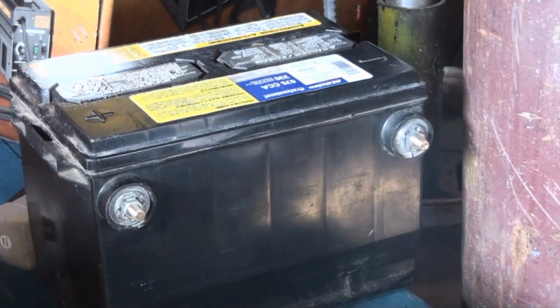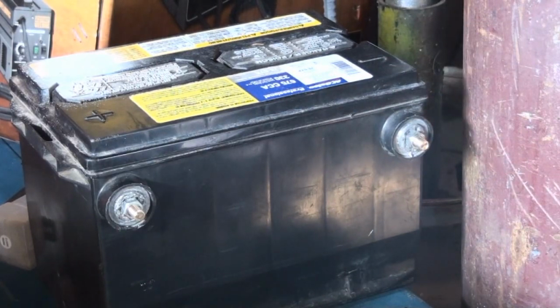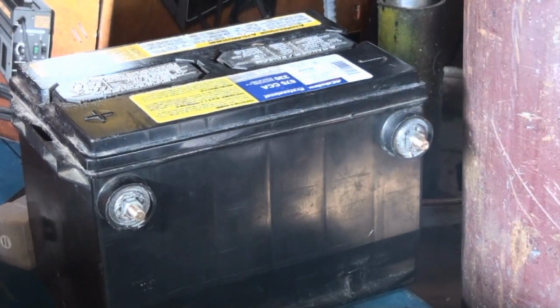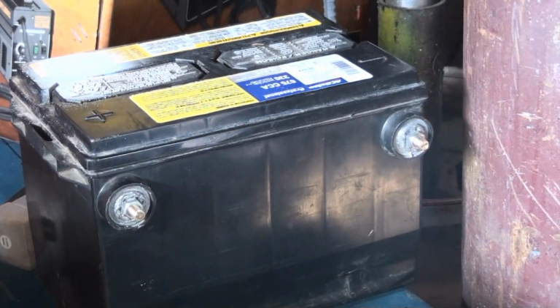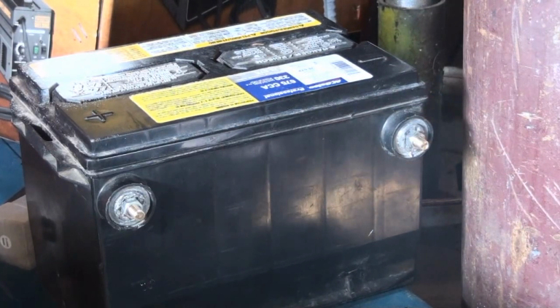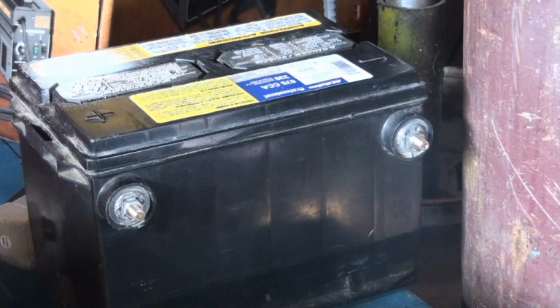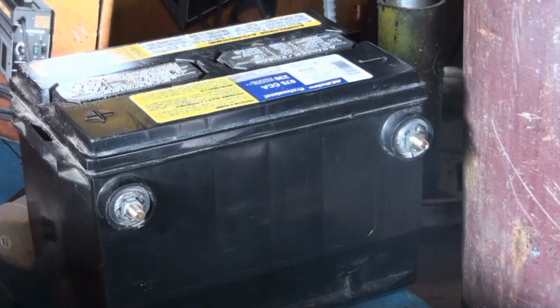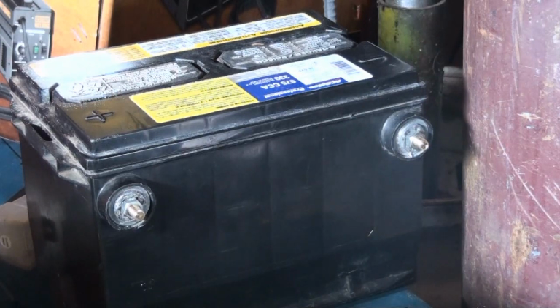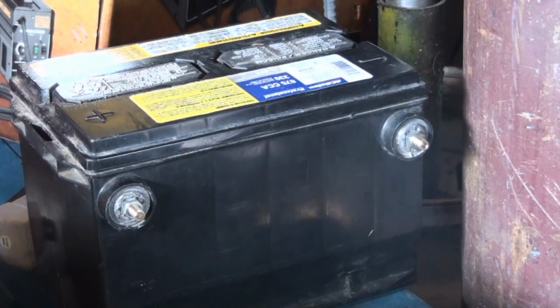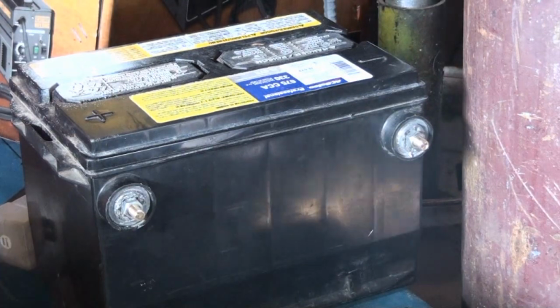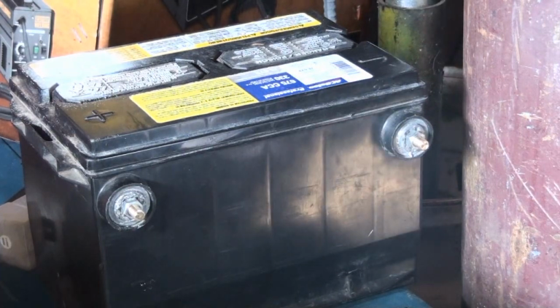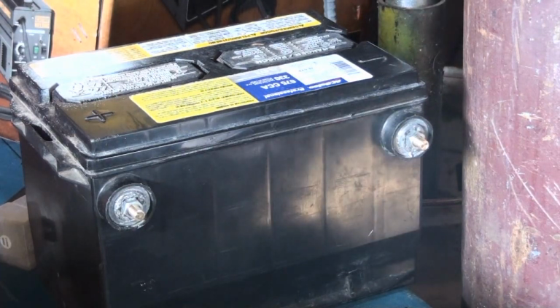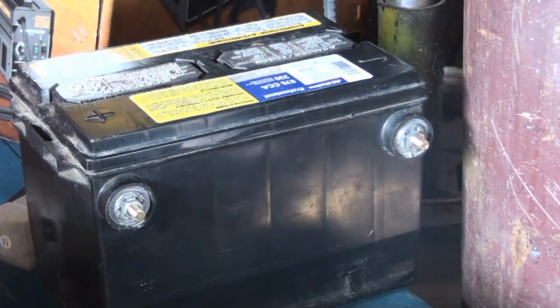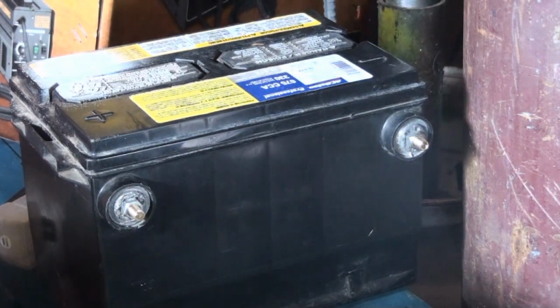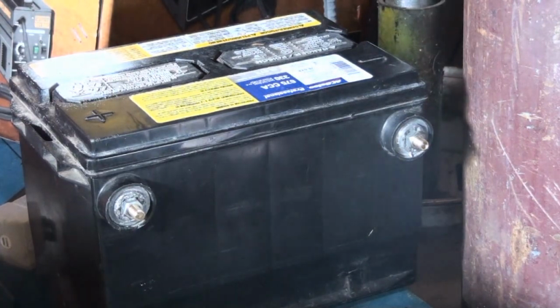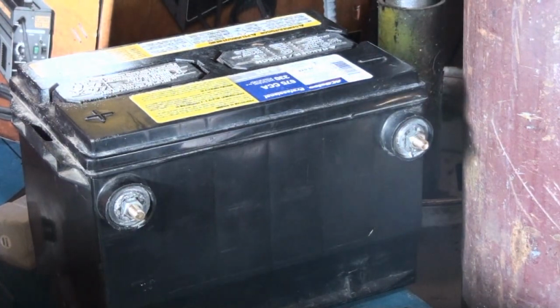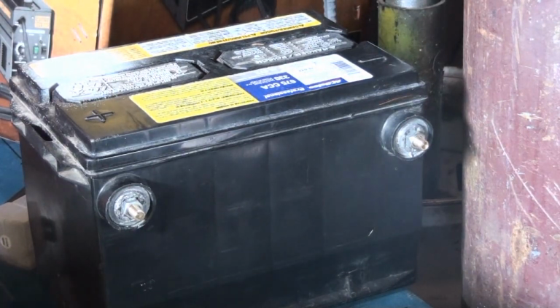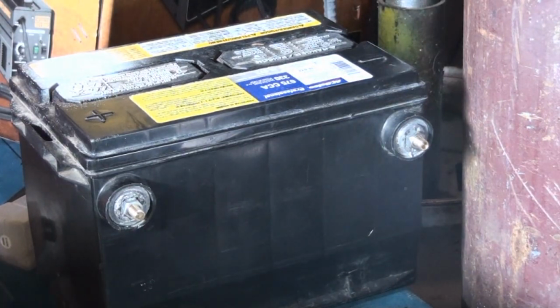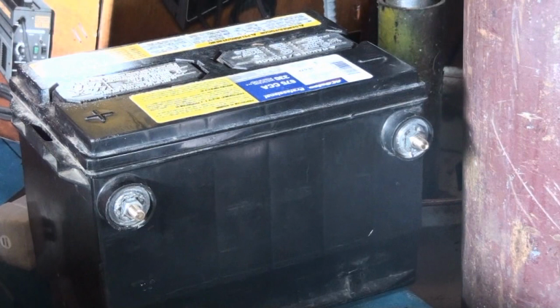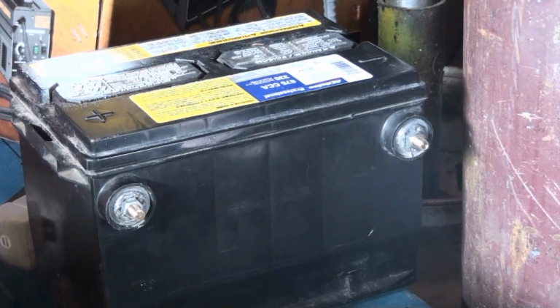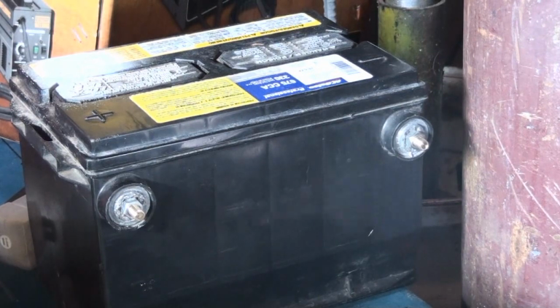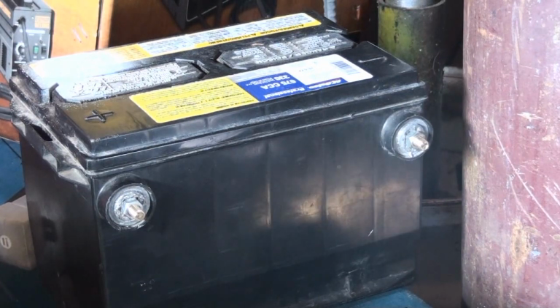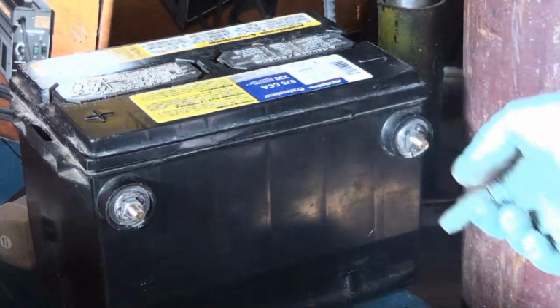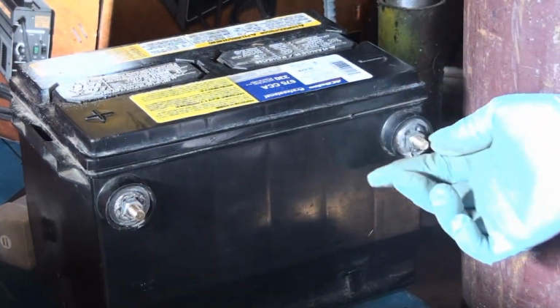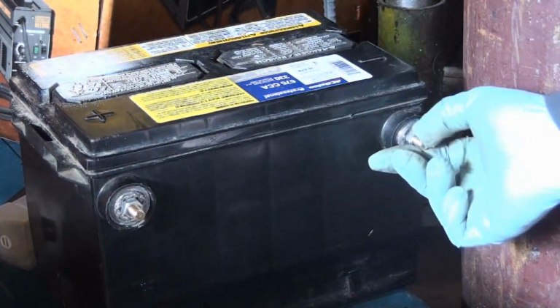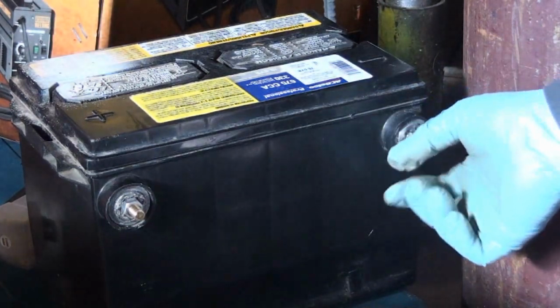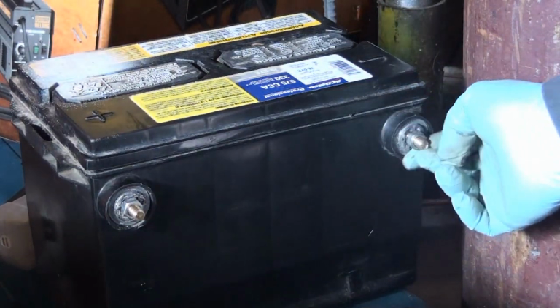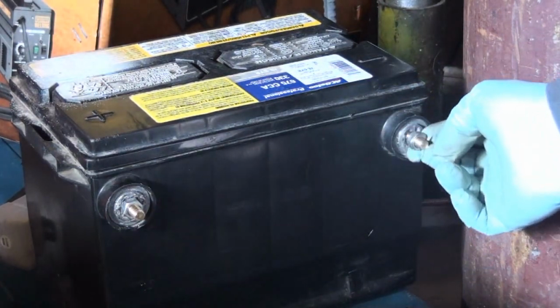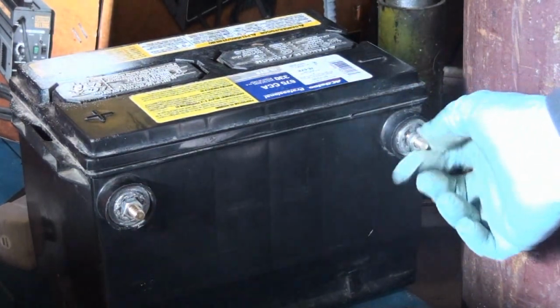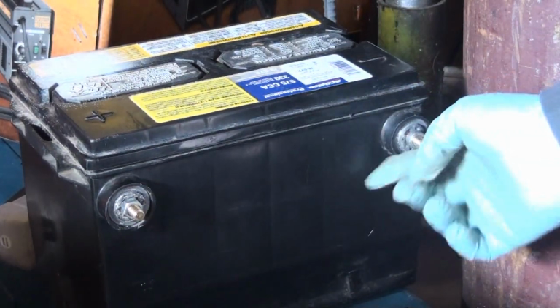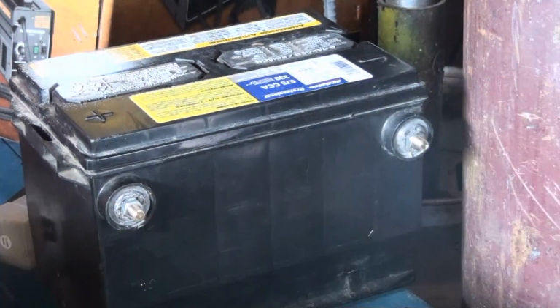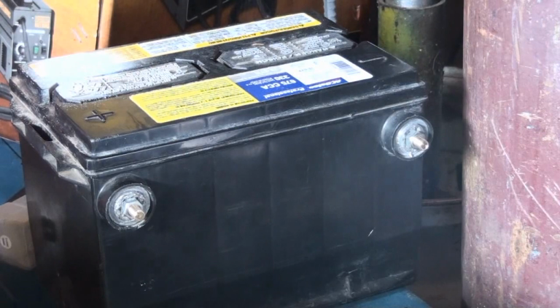Anyway, that's how the terminal repairs would go for a damaged side post battery. Thanks for watching.